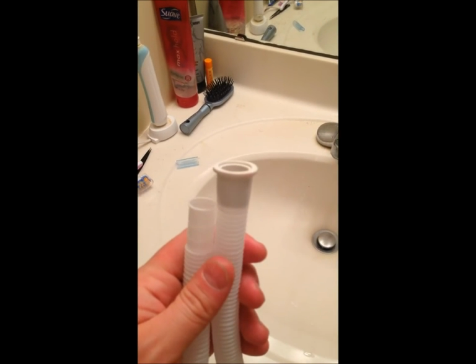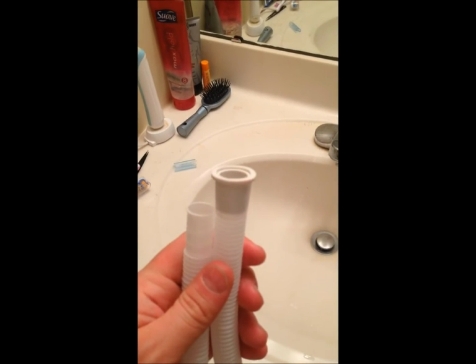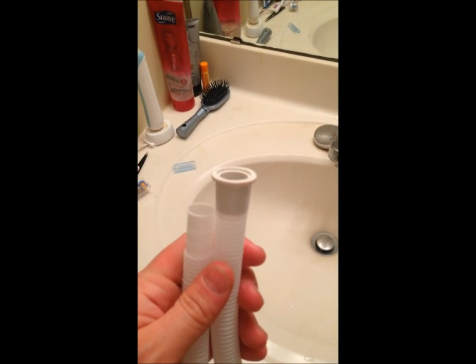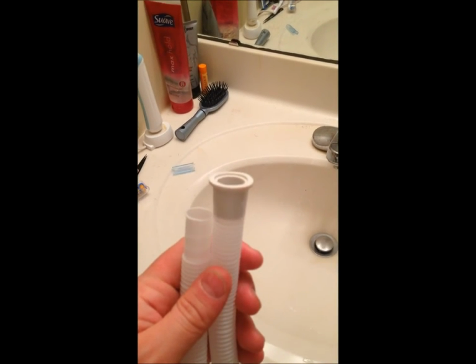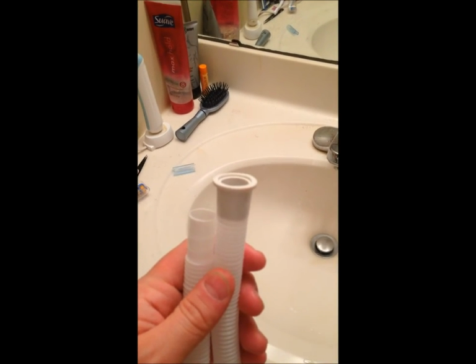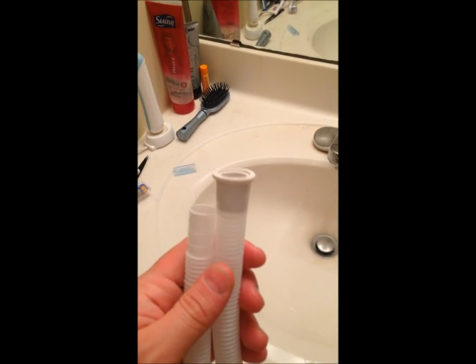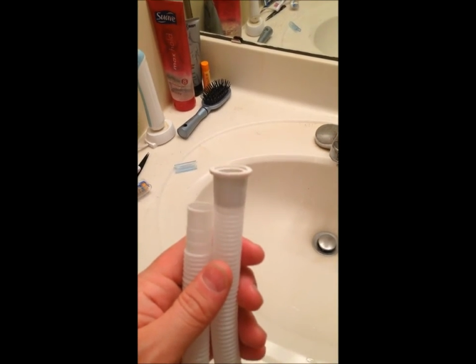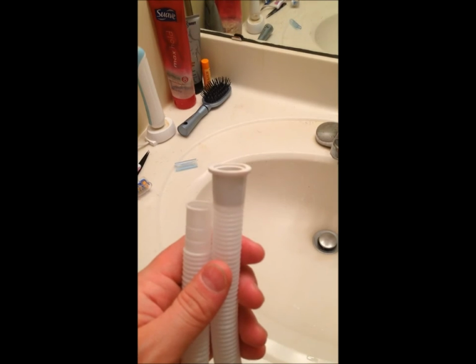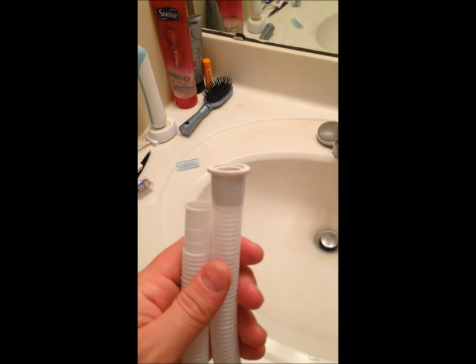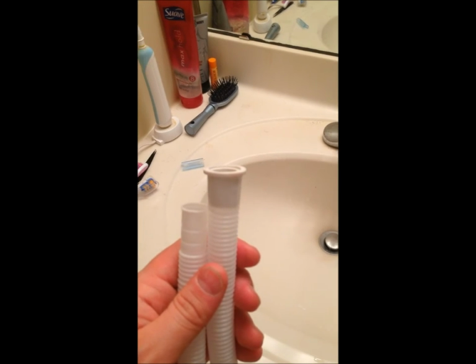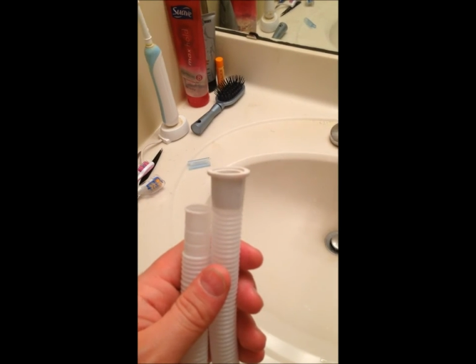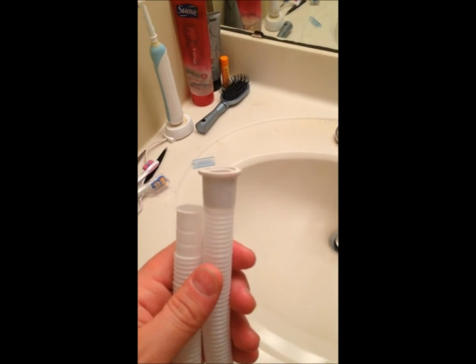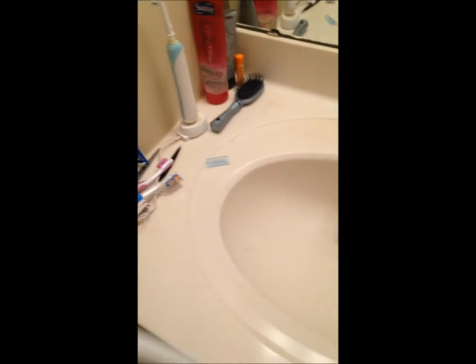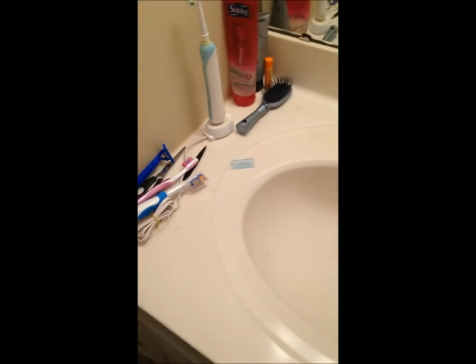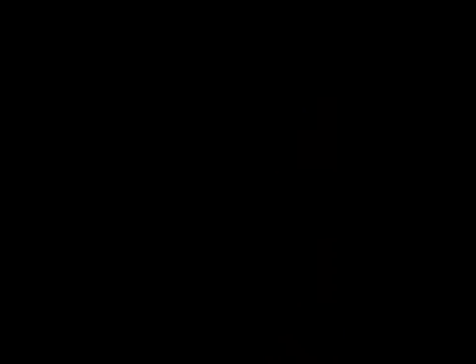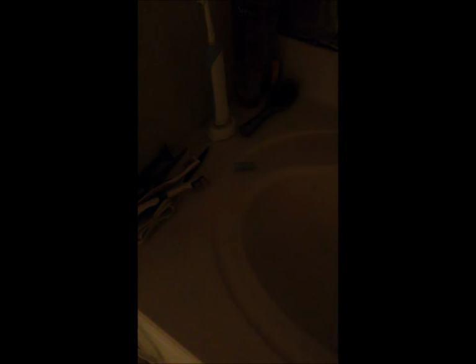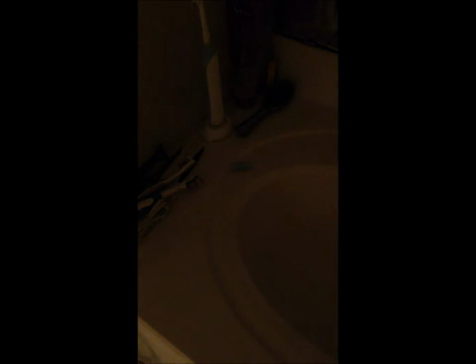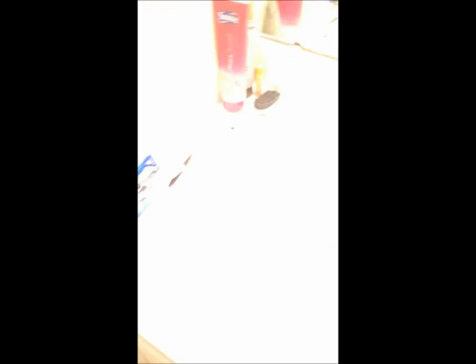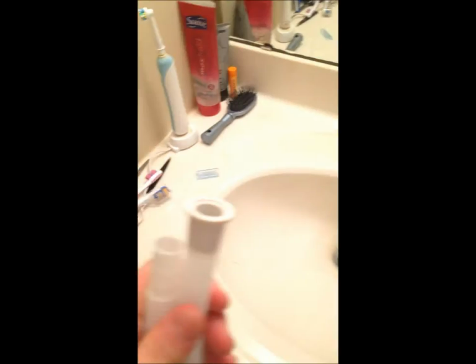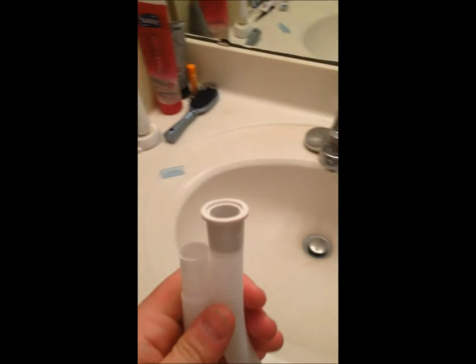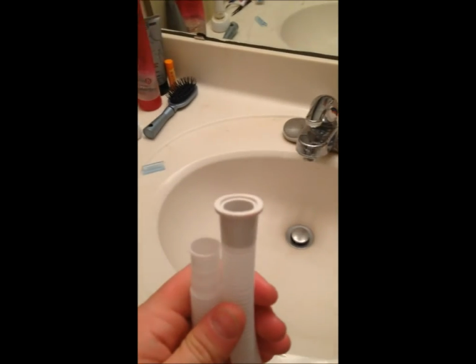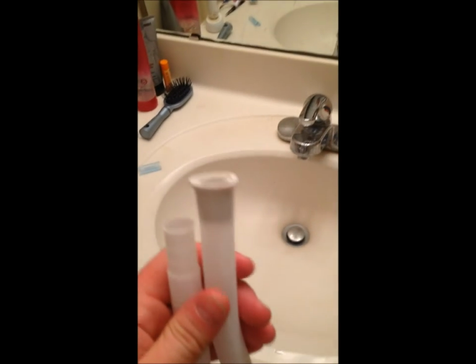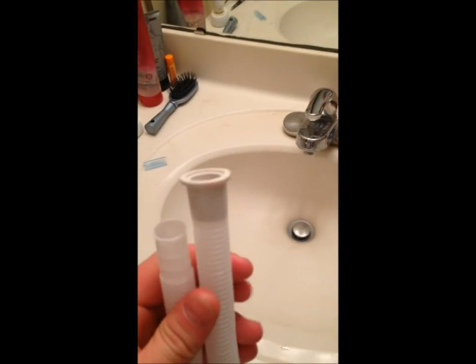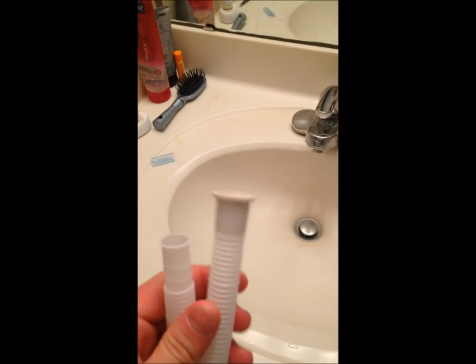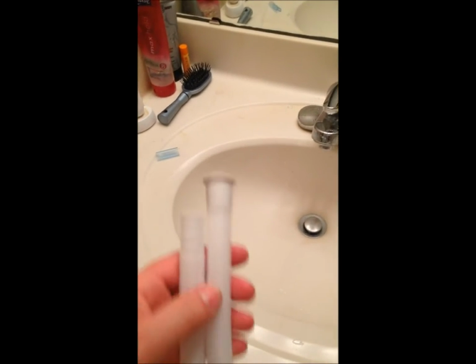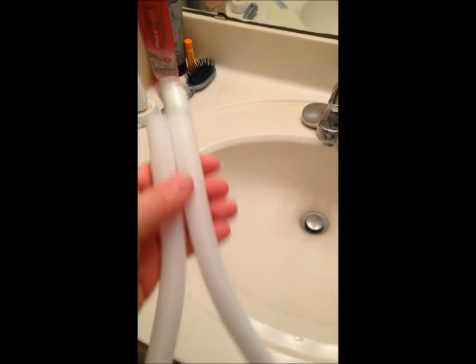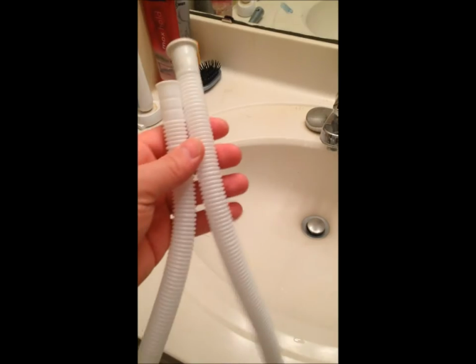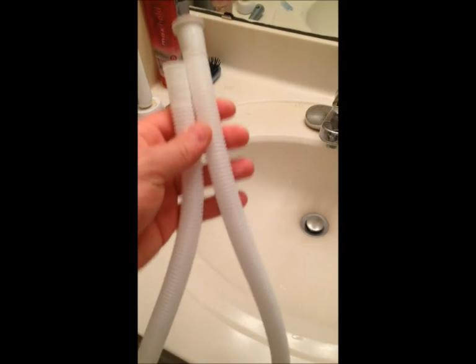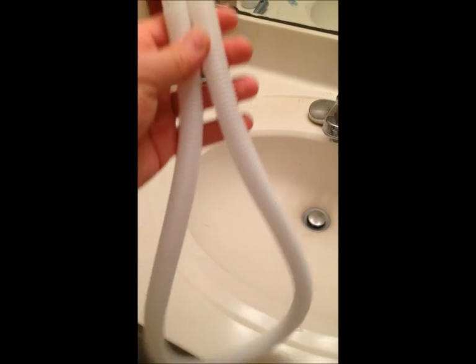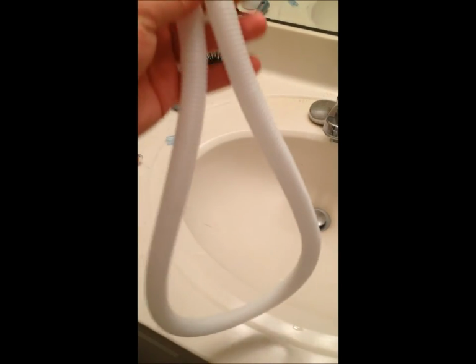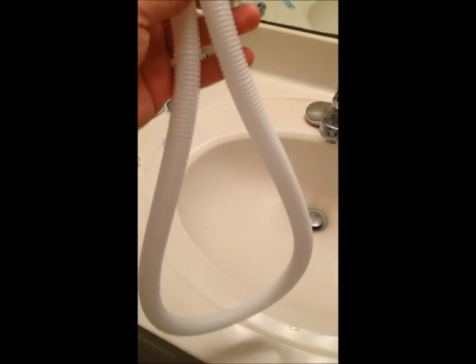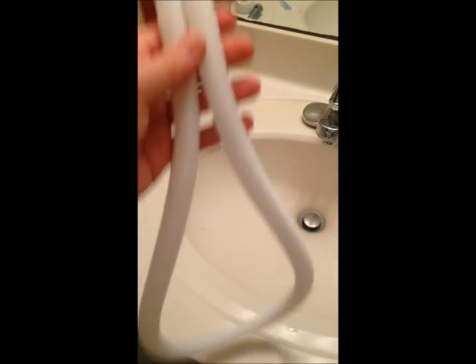Pardon the noise — I can't turn off my vent fan, it's part of the lights, so that's just gonna have to stay on. But first thing I want to bring up is the inlet hose.